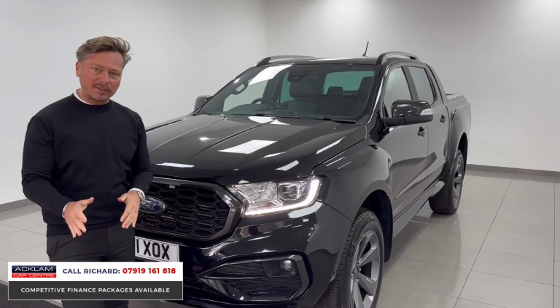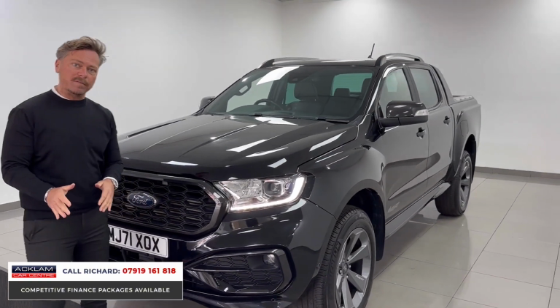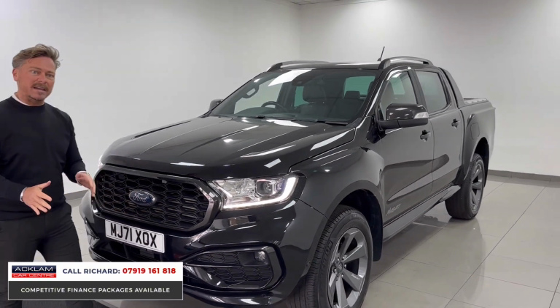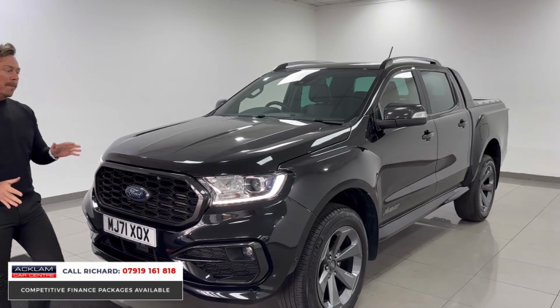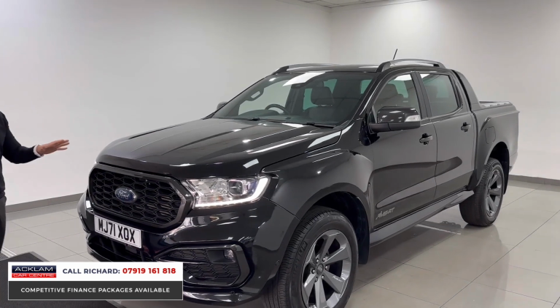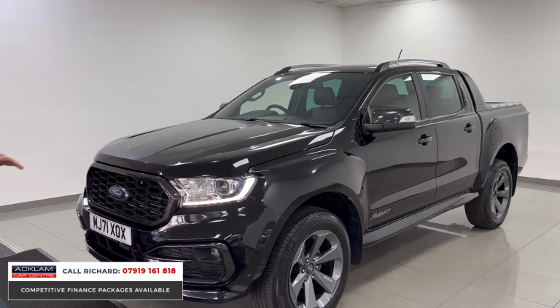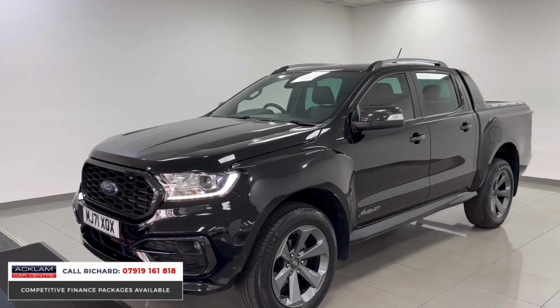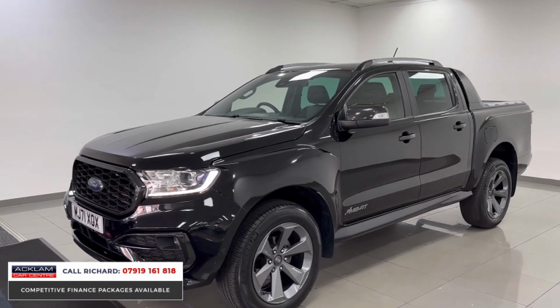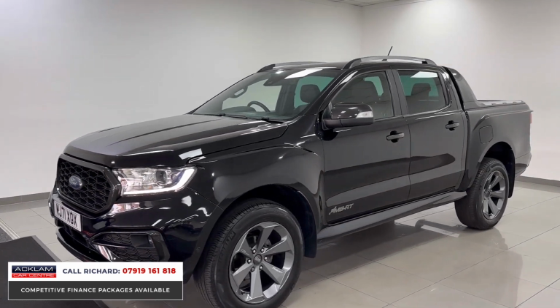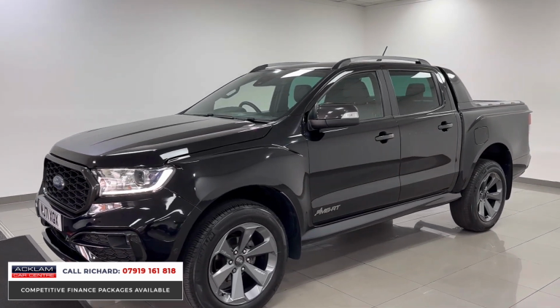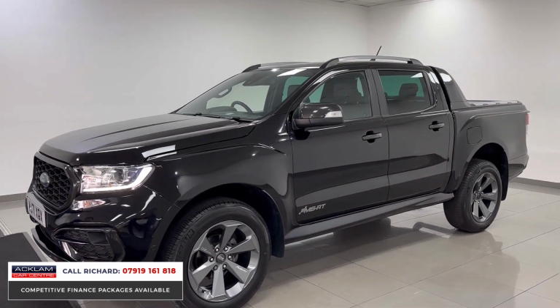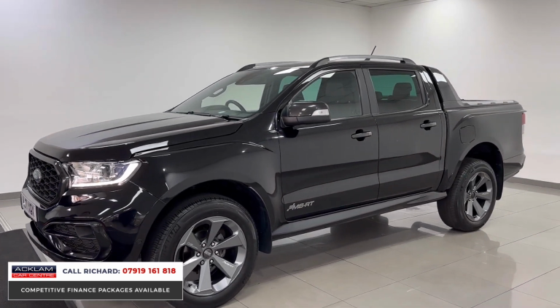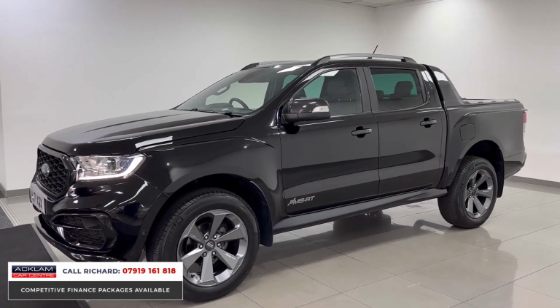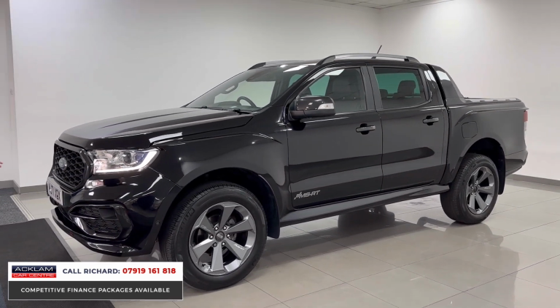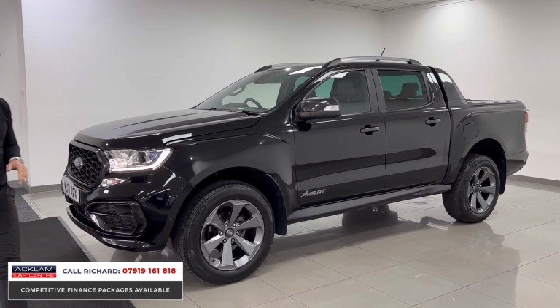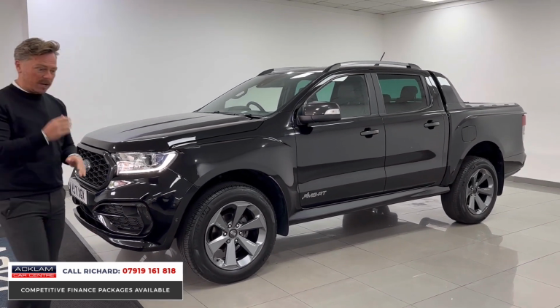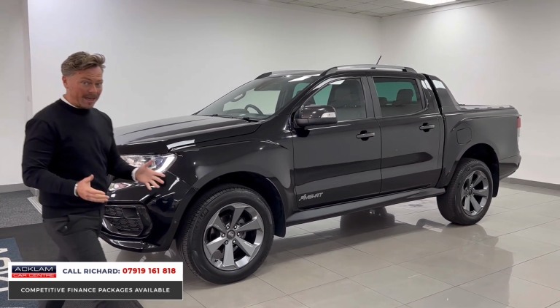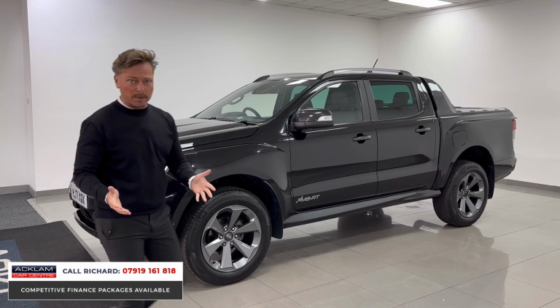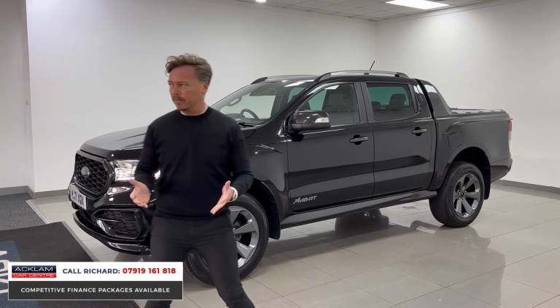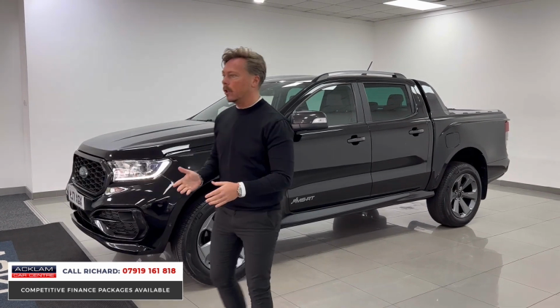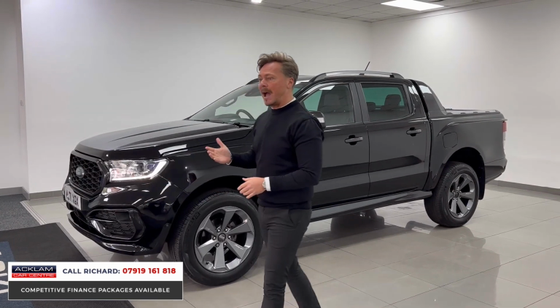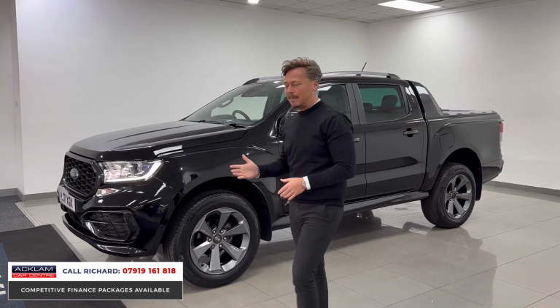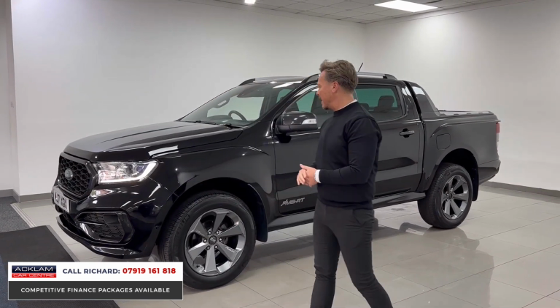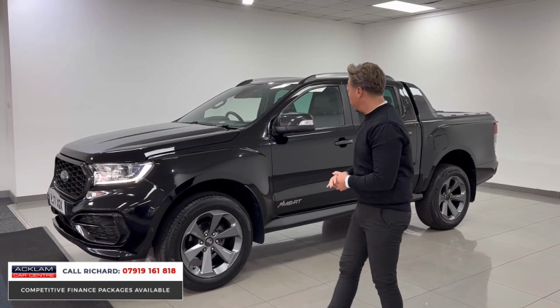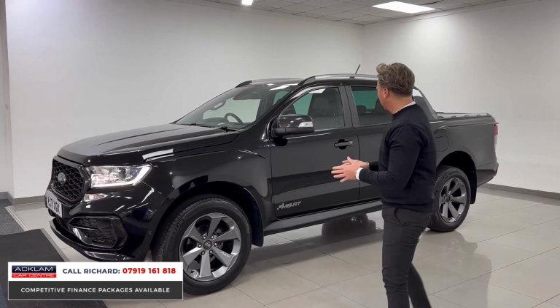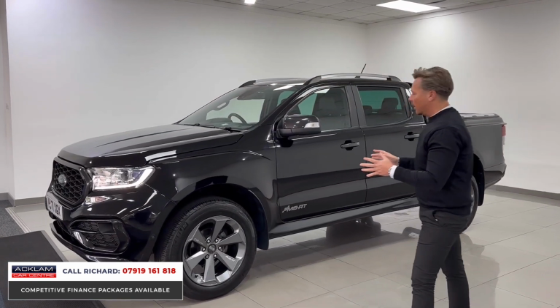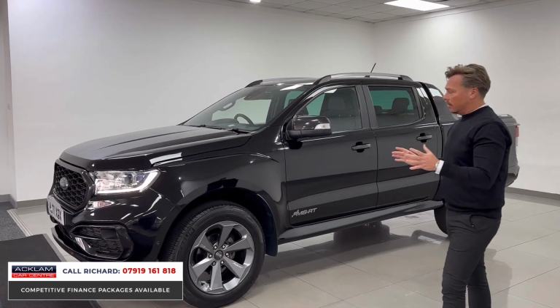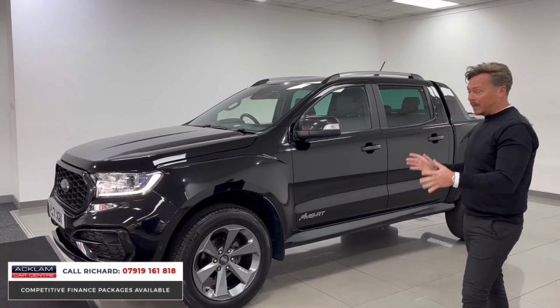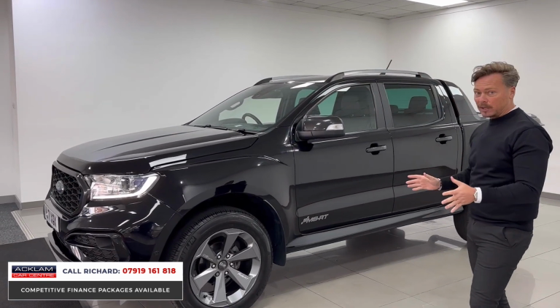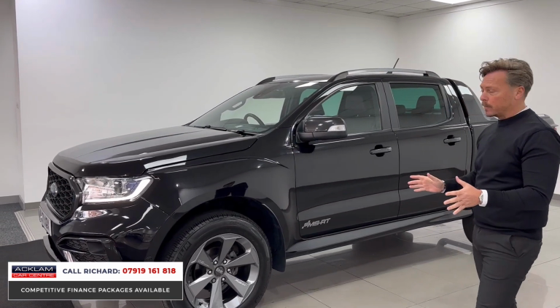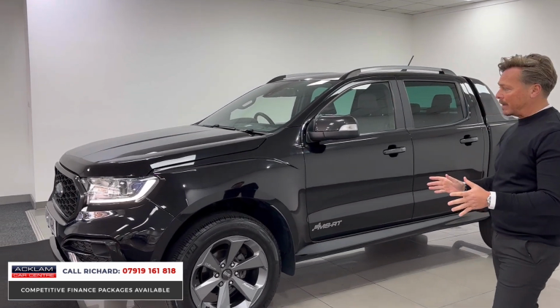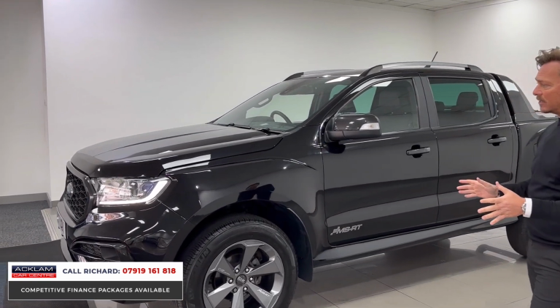VAT qualifying pickup, prices plus VAT. So run it through your business, claim all the benefits — you get it through the commercial vehicle and claim the VAT back. But it's completely transformed by MSRT.